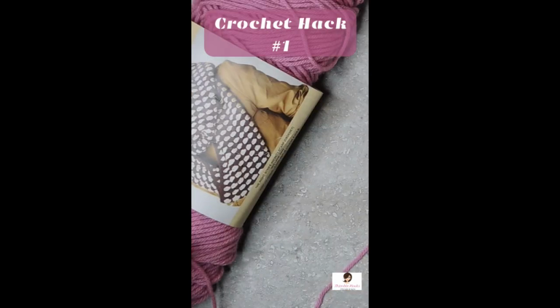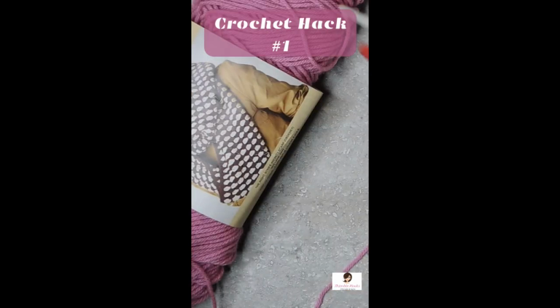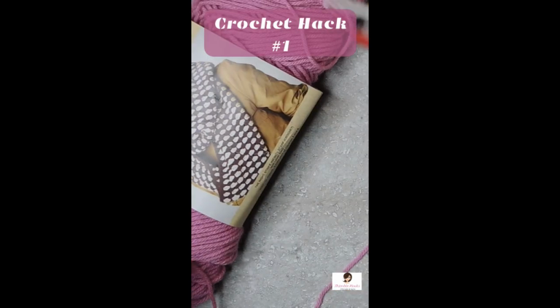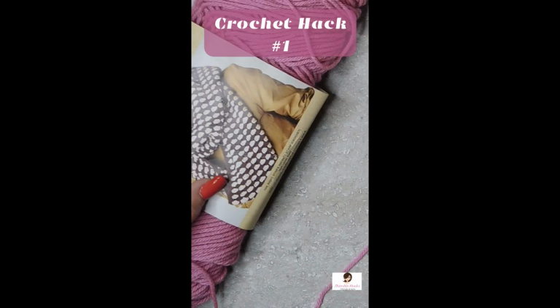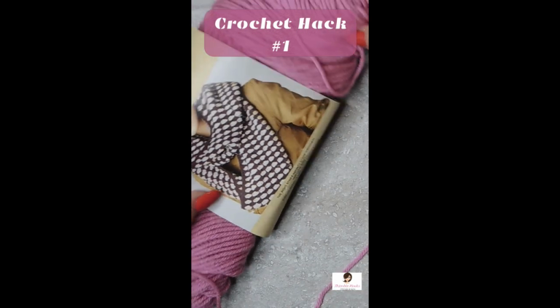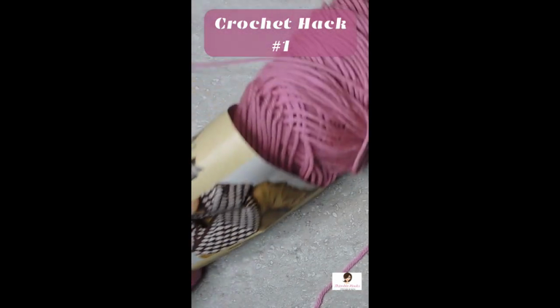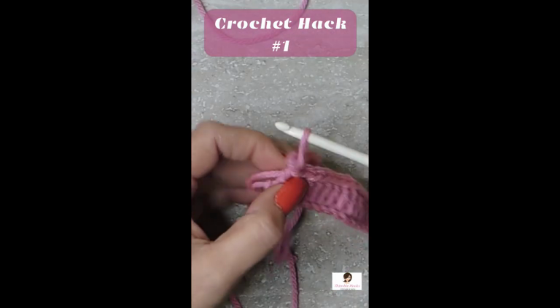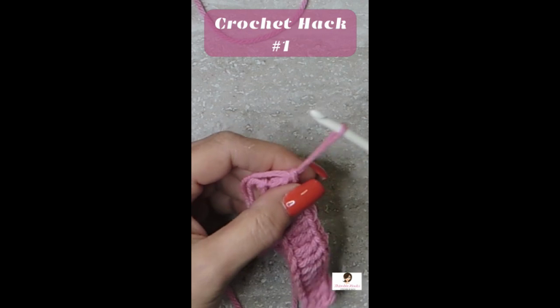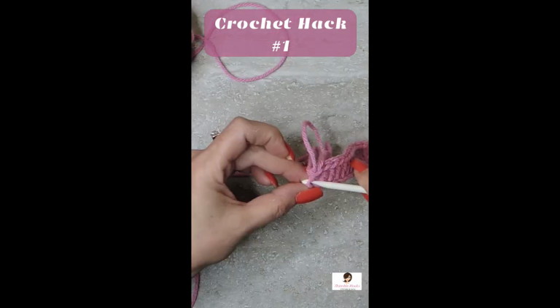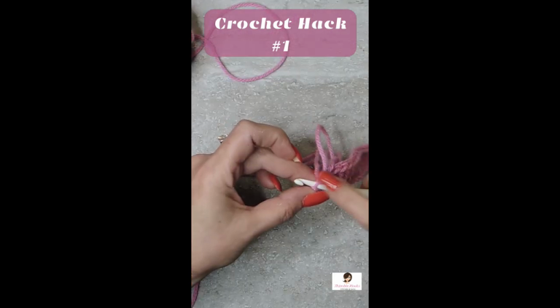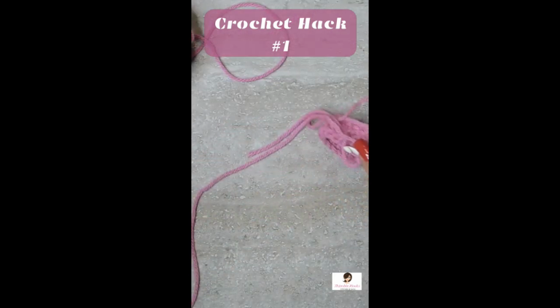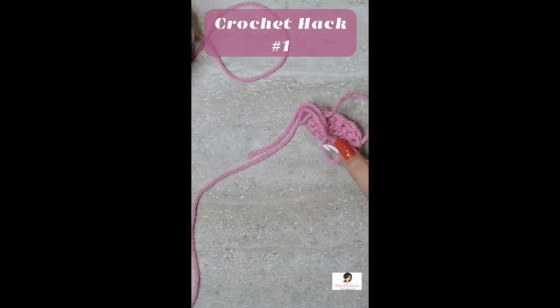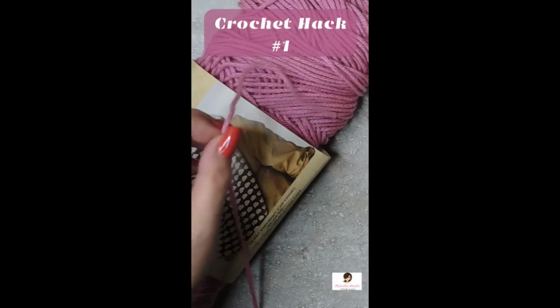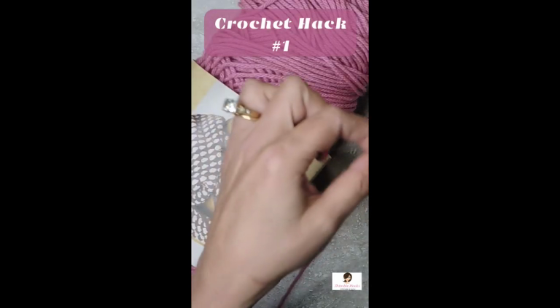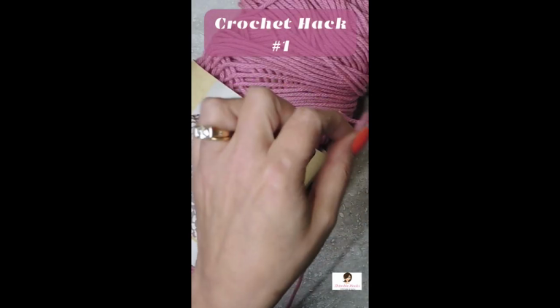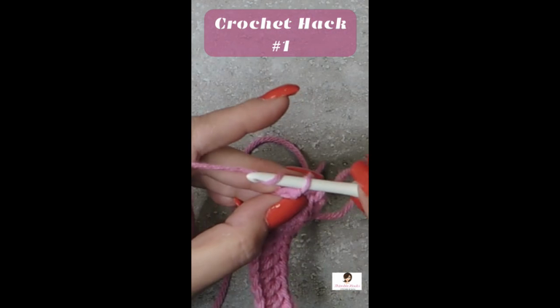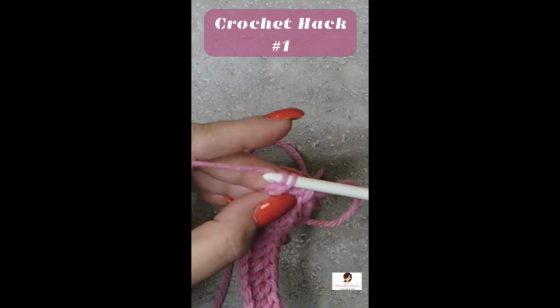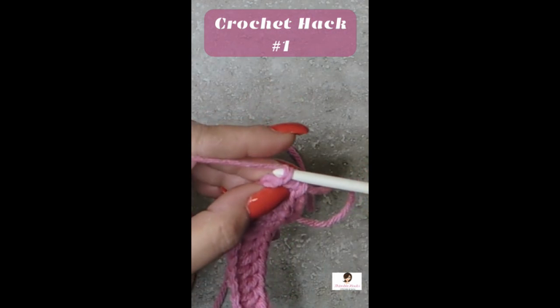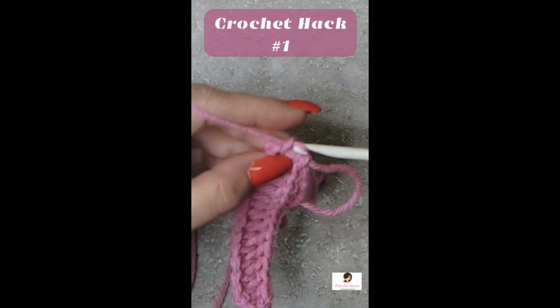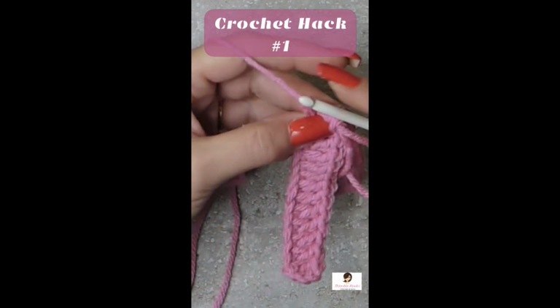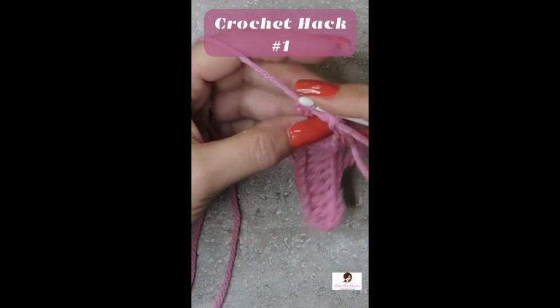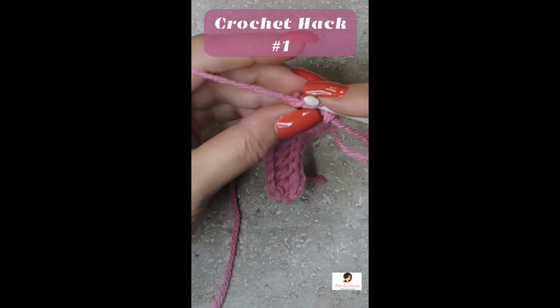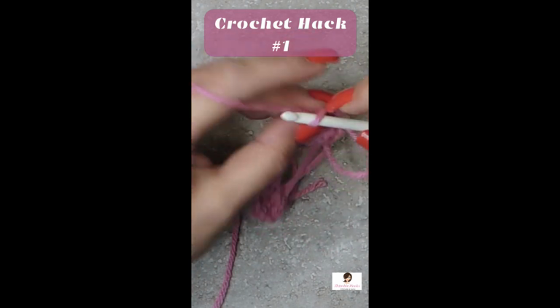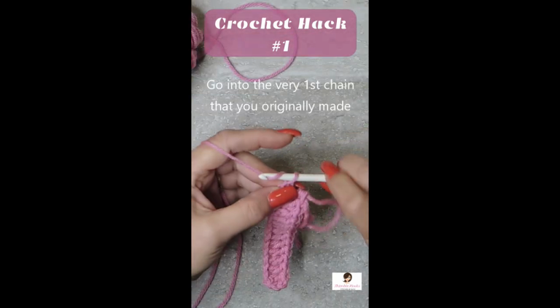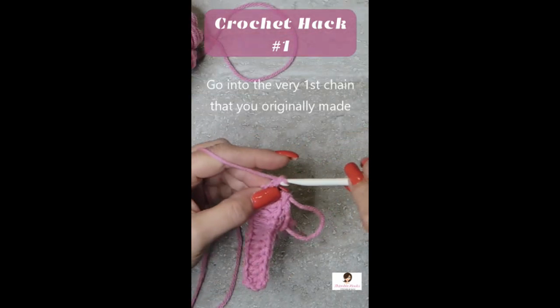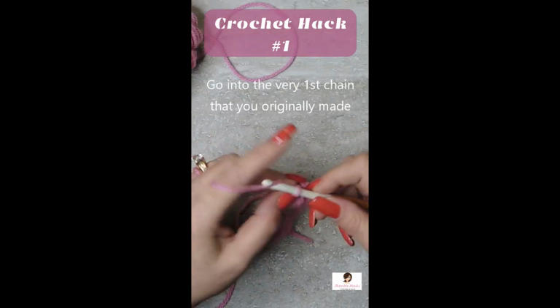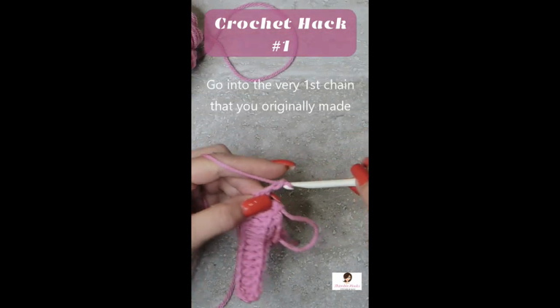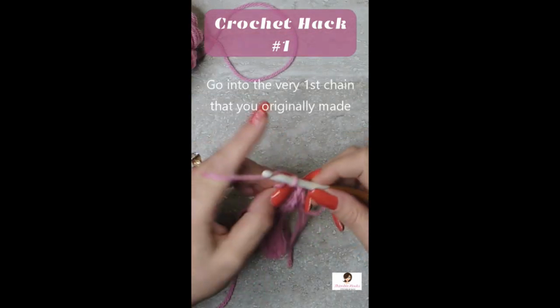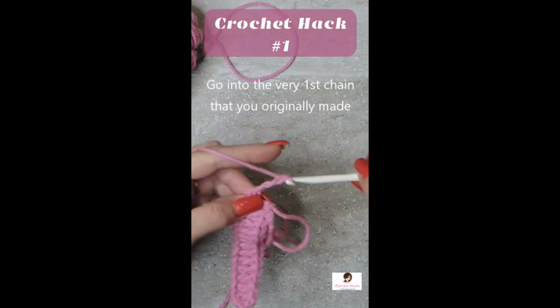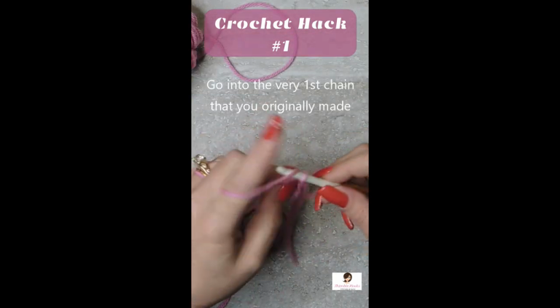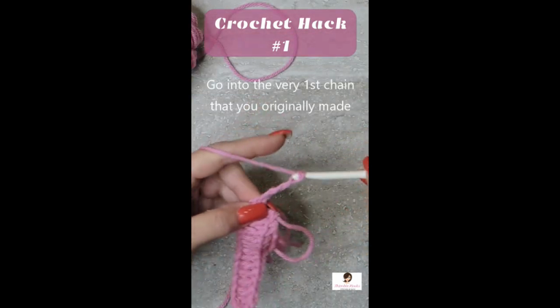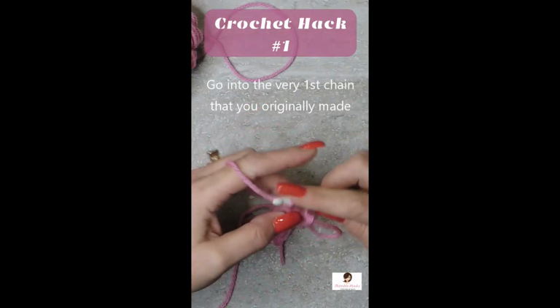Take the other end of our yarn, pull up this loop, put your hook in, and using the other end of your yarn, go into that first one and chain as many as you missed the first time.